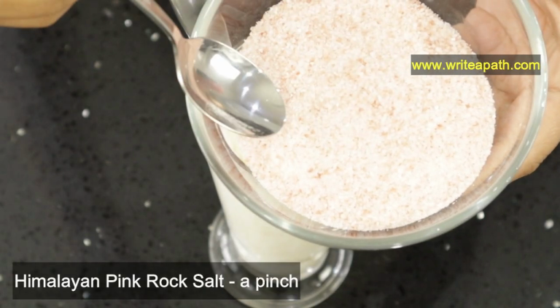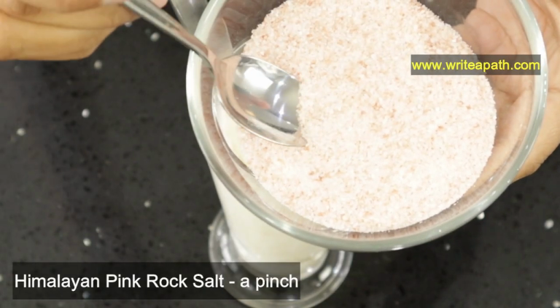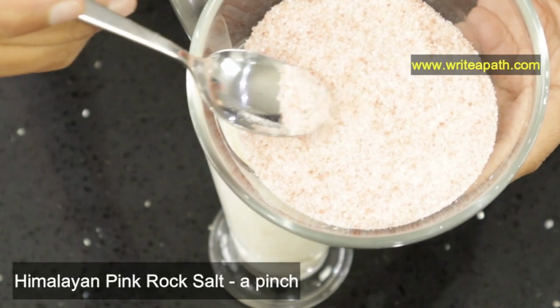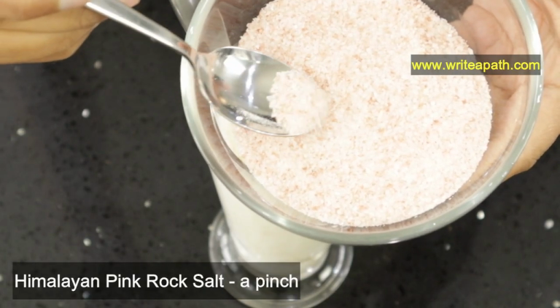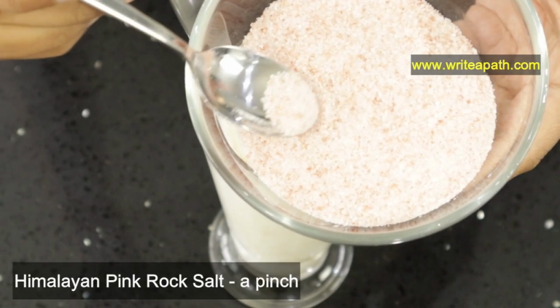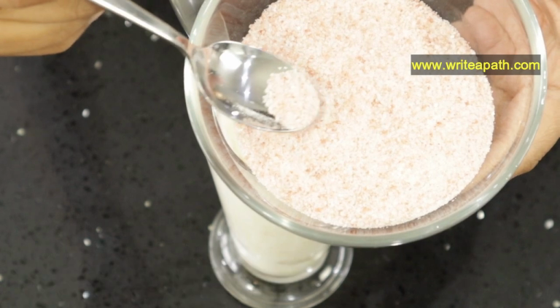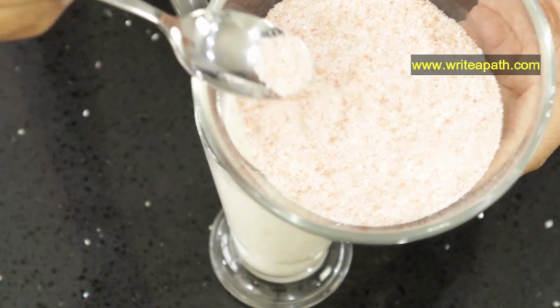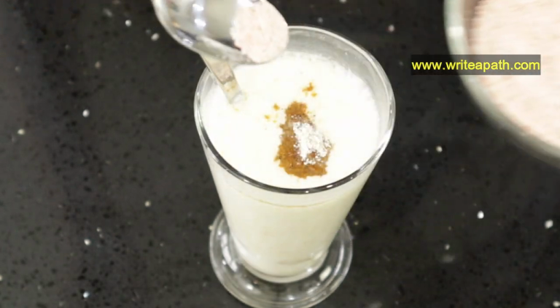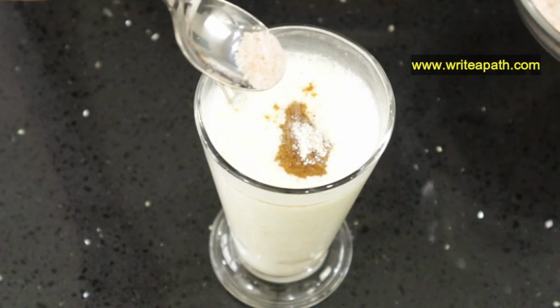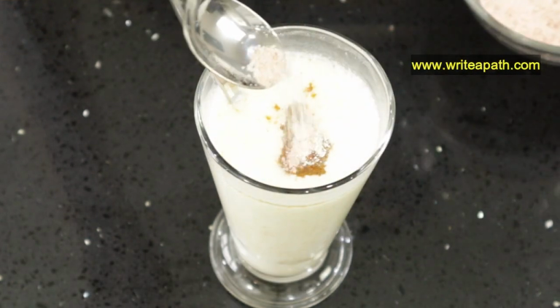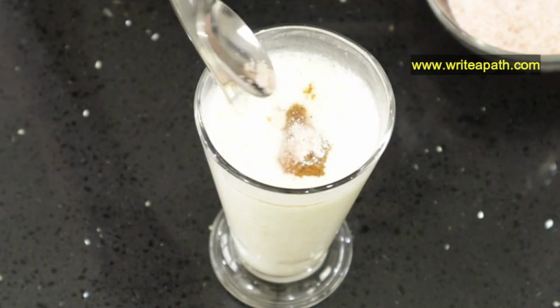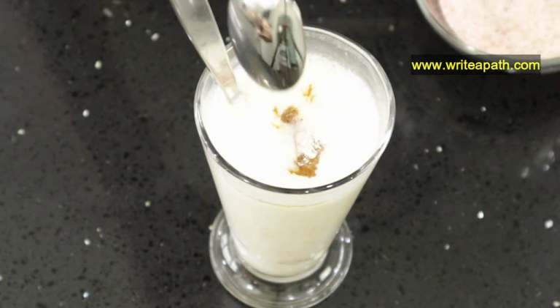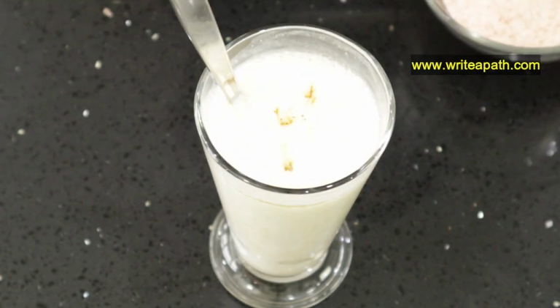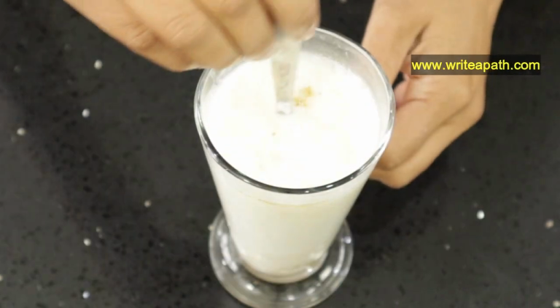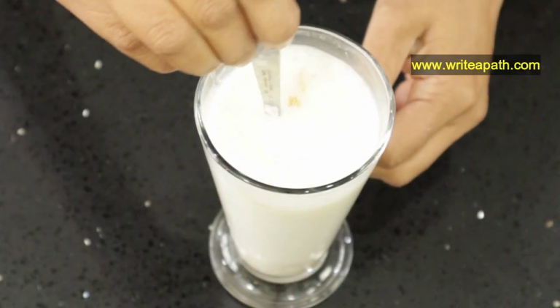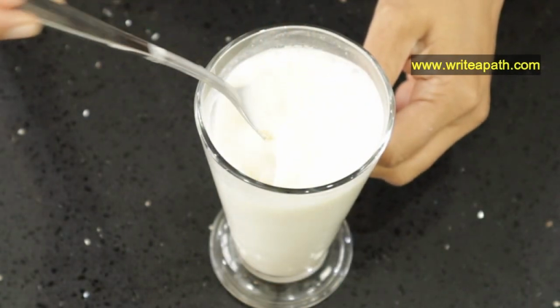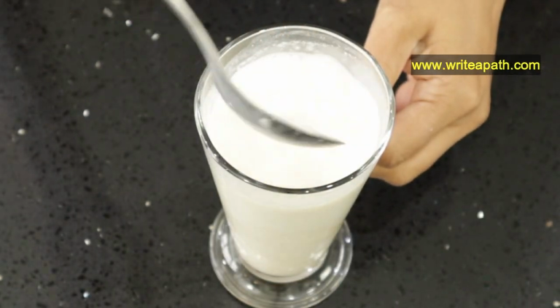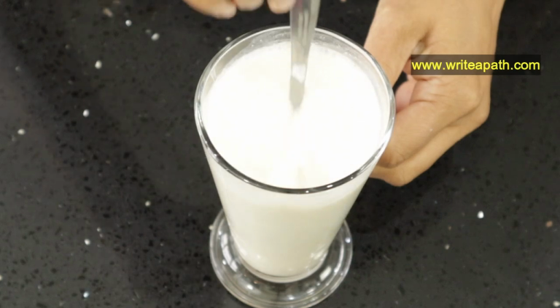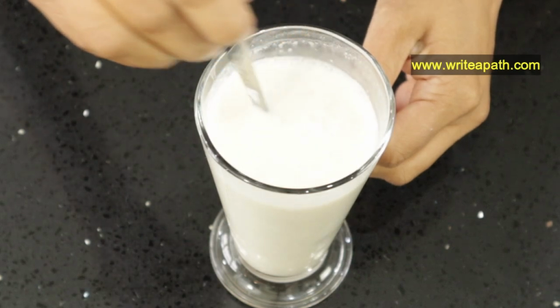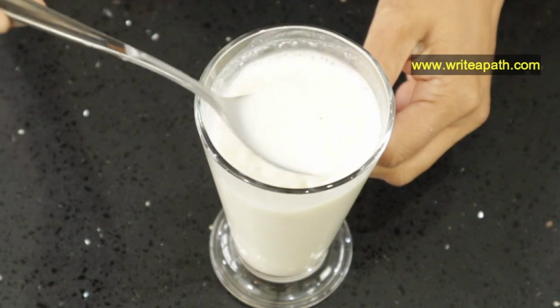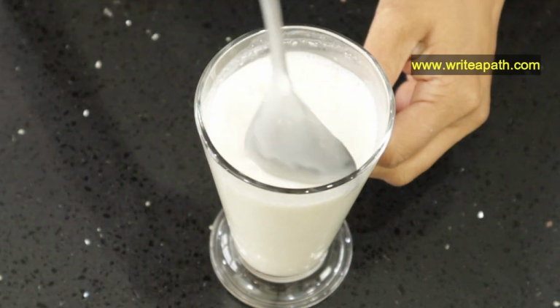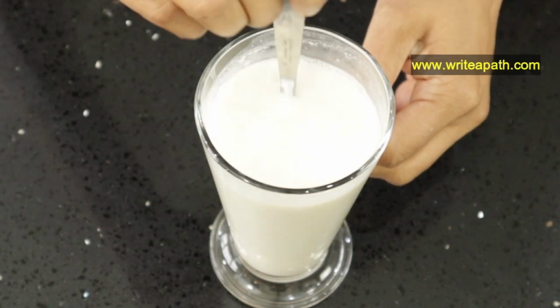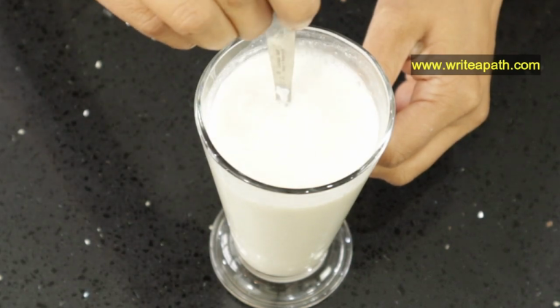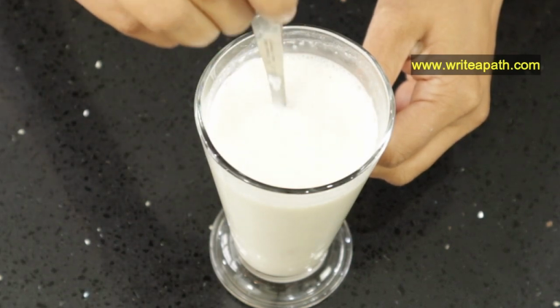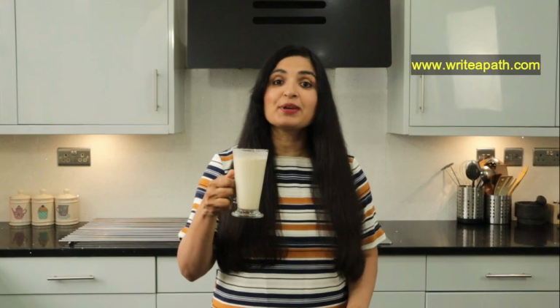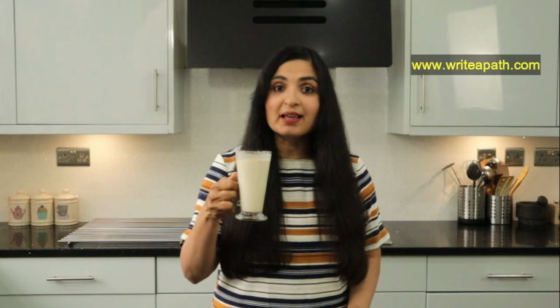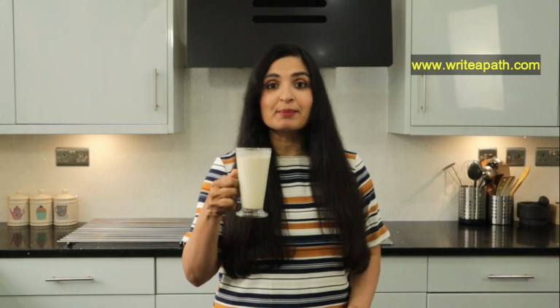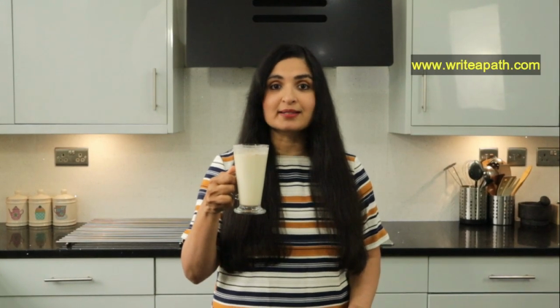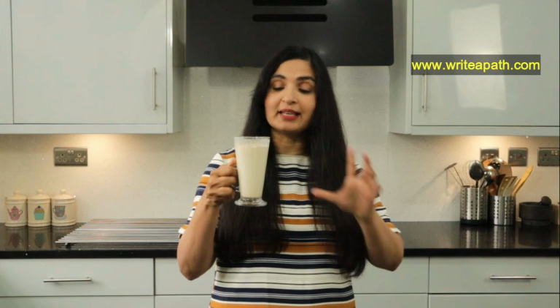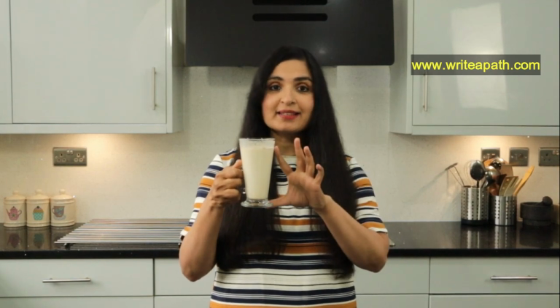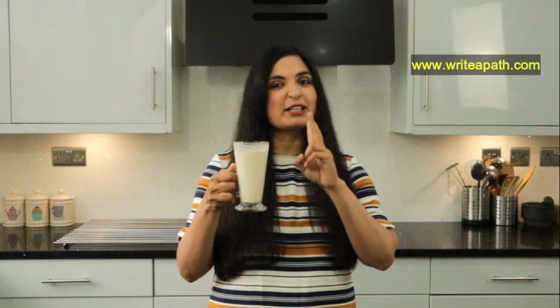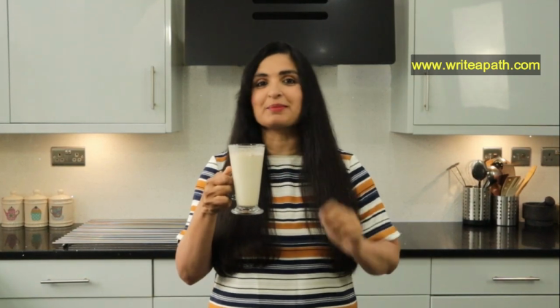Add a pinch of Himalayan pink rock salt and mix it through. Rock salt improves digestion and is a natural way to relieve stomach pain. It also contains over 80 trace minerals that your body needs.